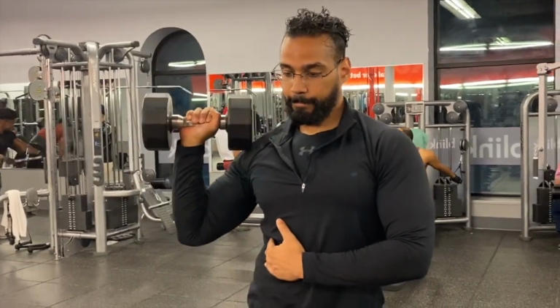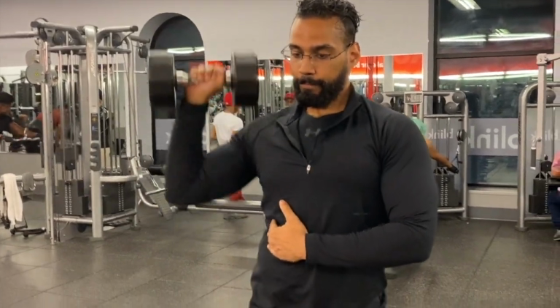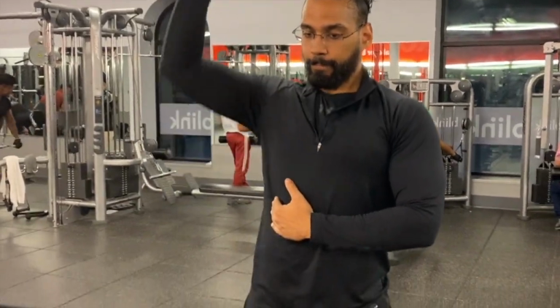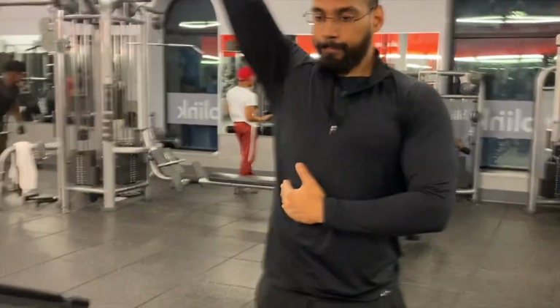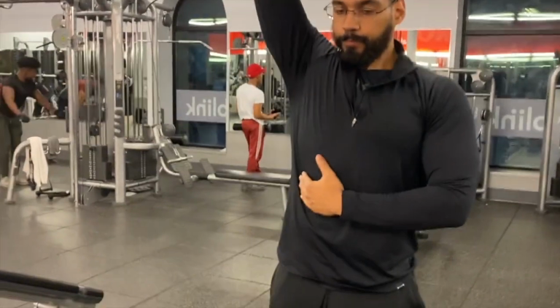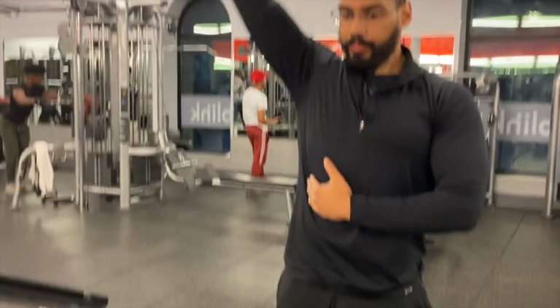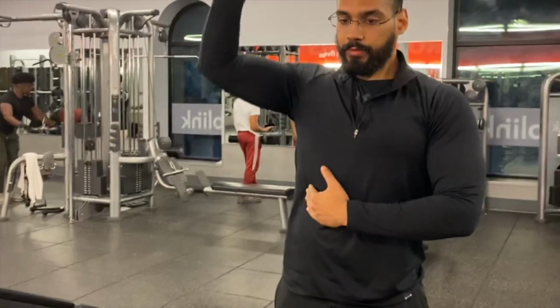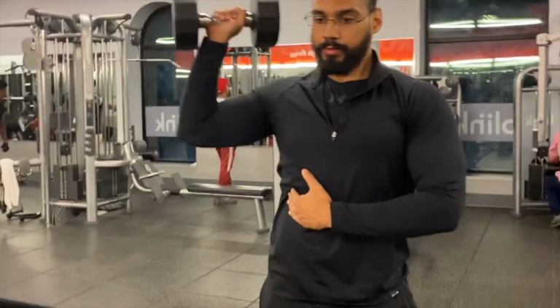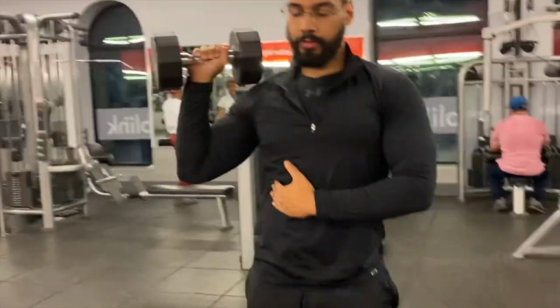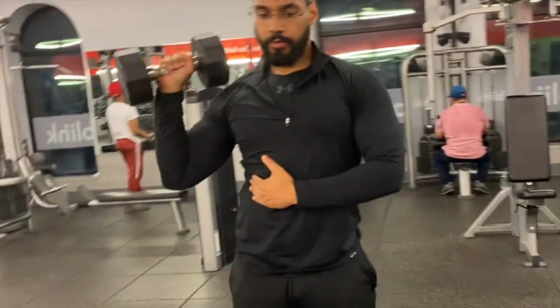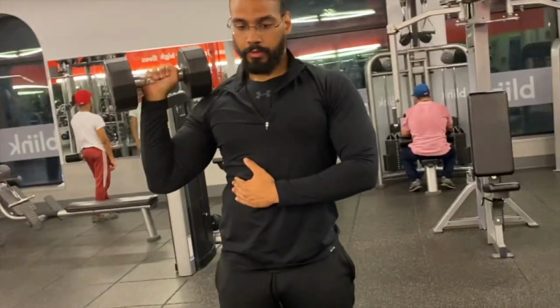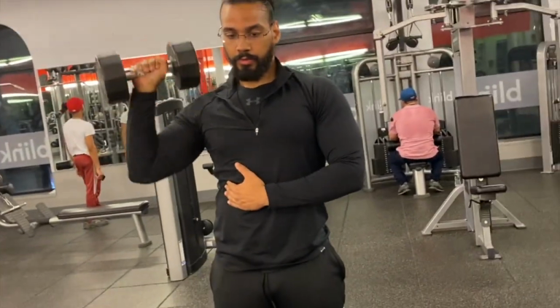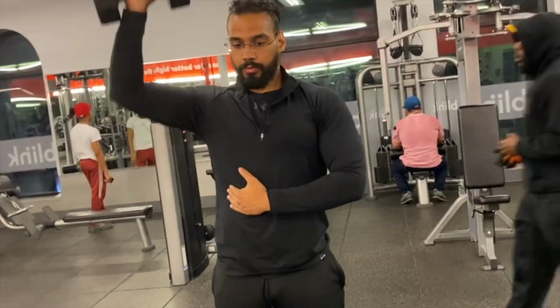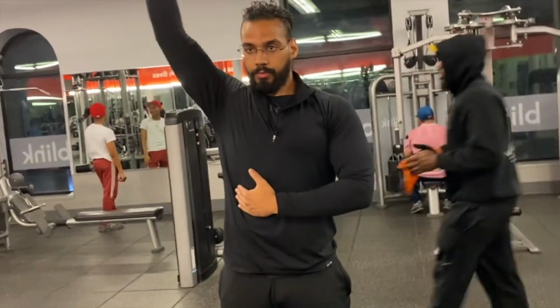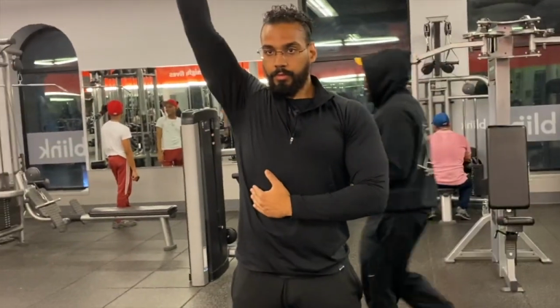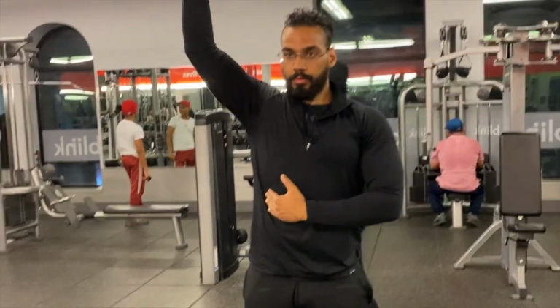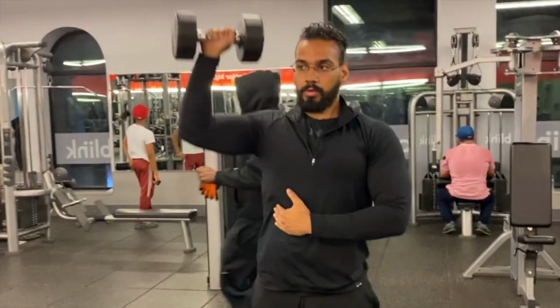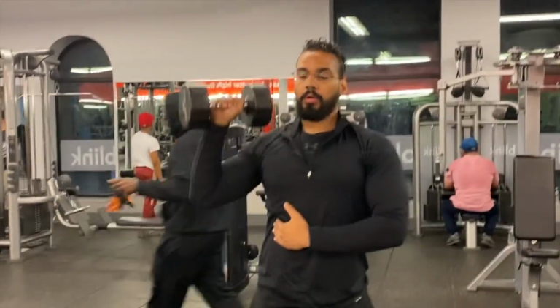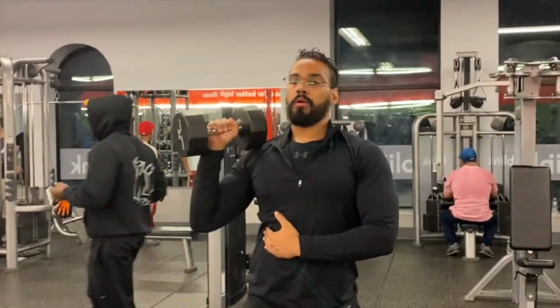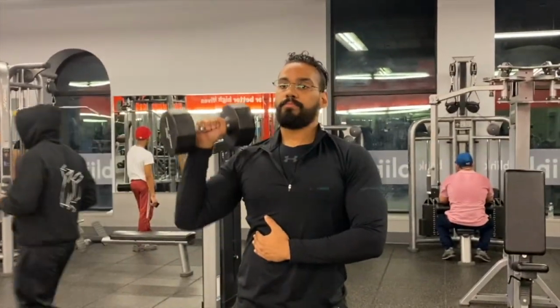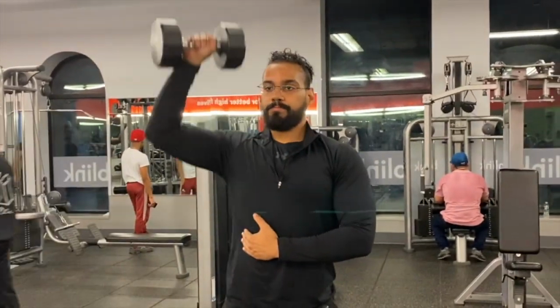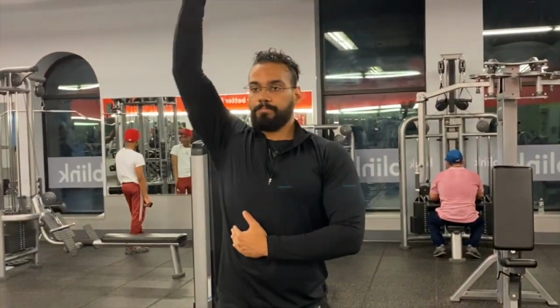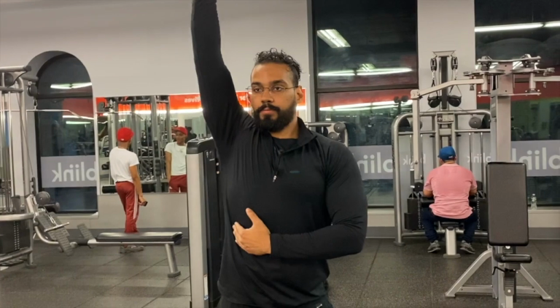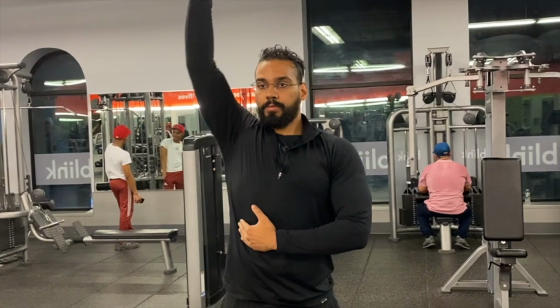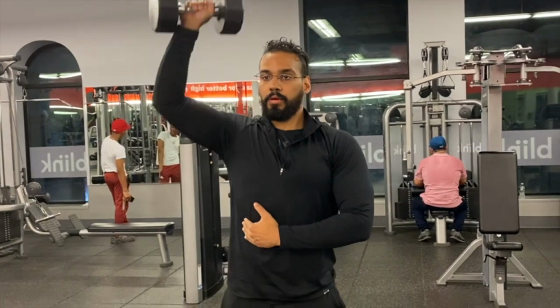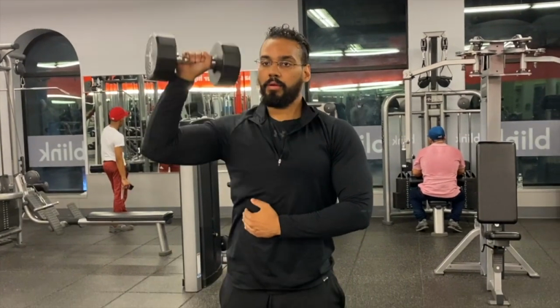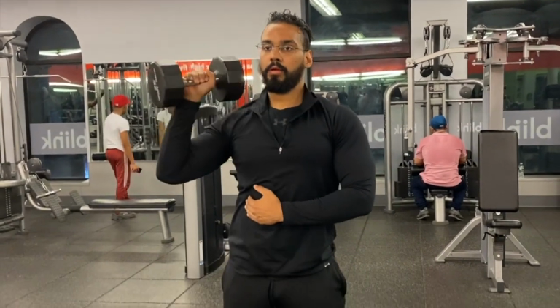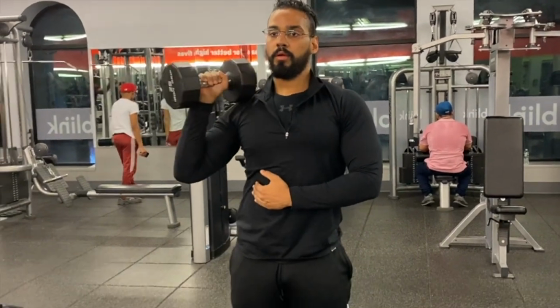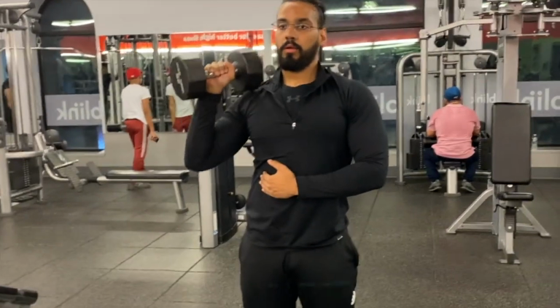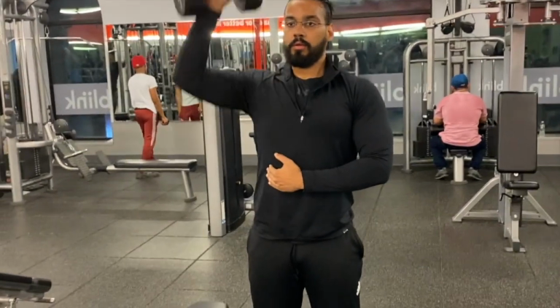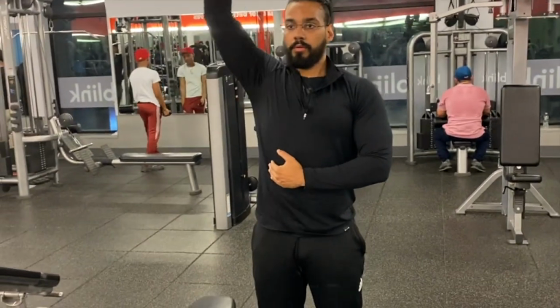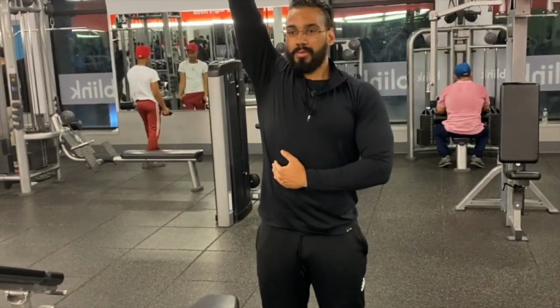At the top of the movement, shrug your shoulders to raise the dumbbell even higher. Inhale as you reverse the motion and lower the dumbbell to the starting position. Repeat as desired.